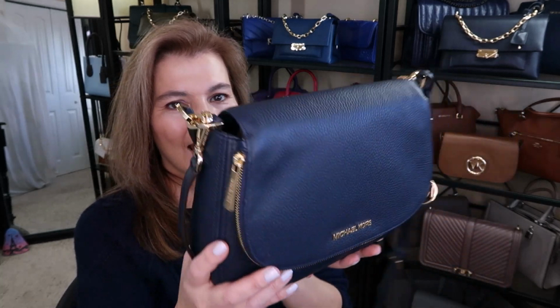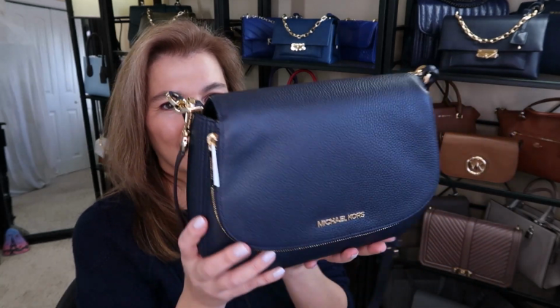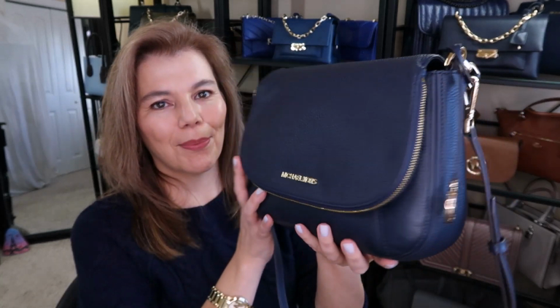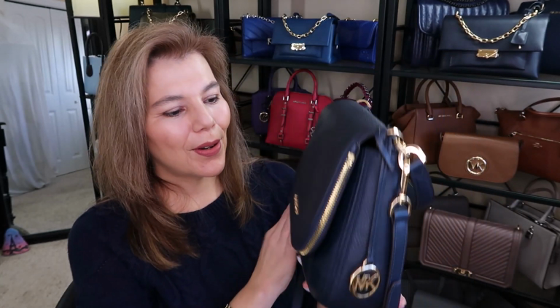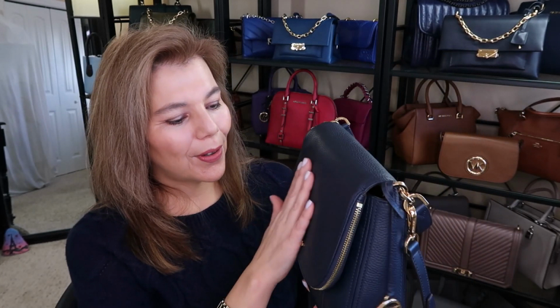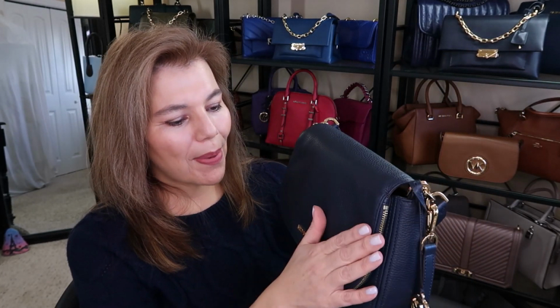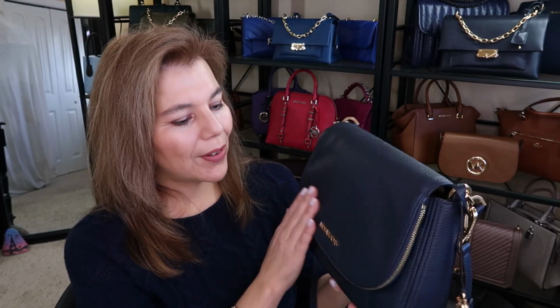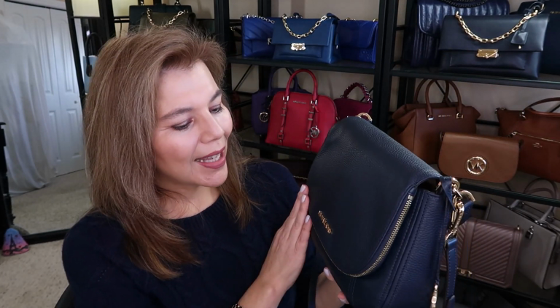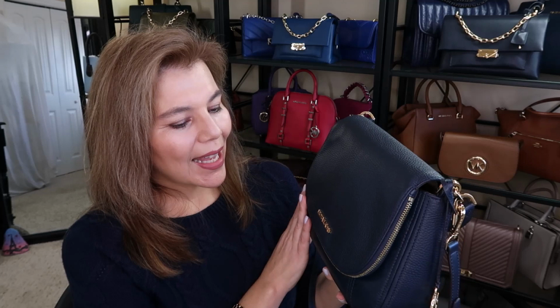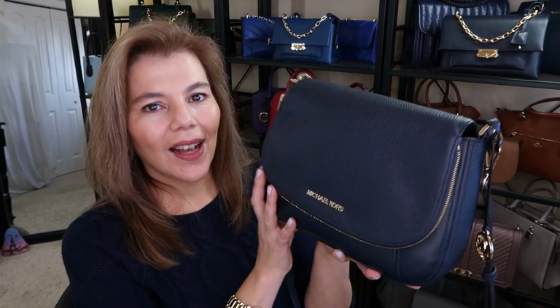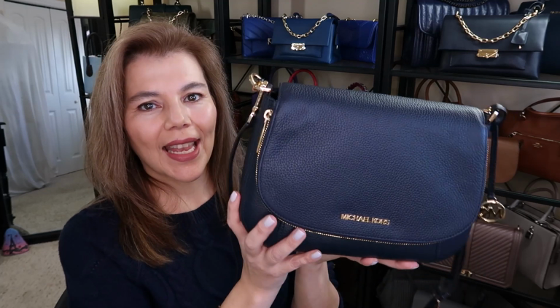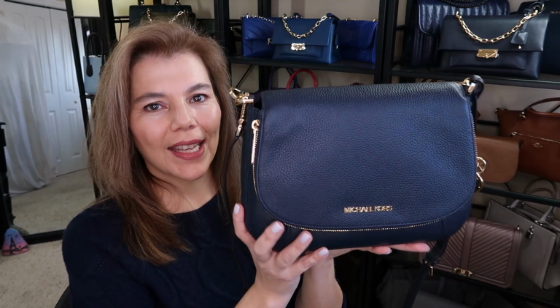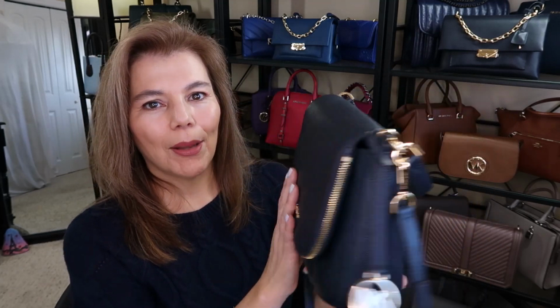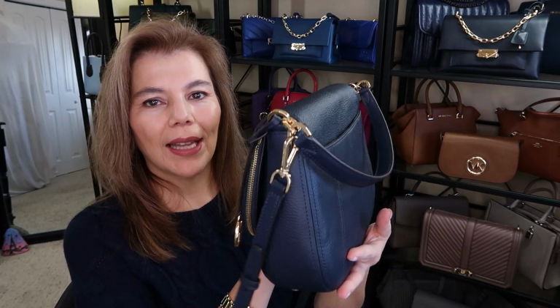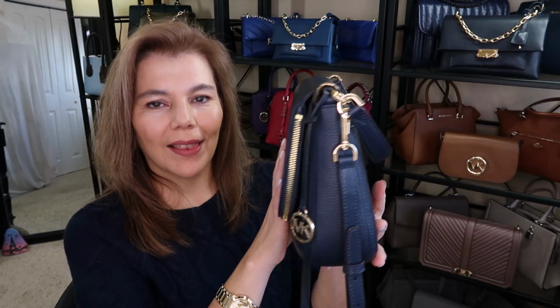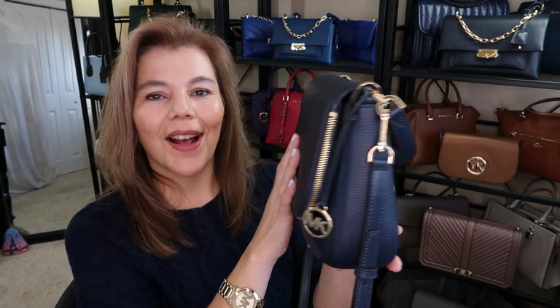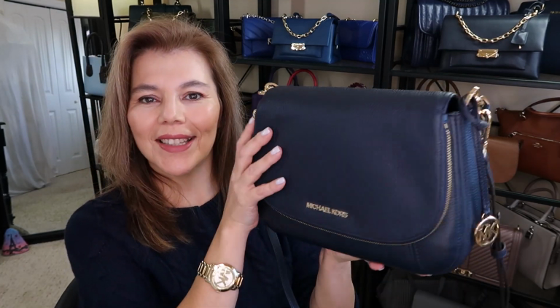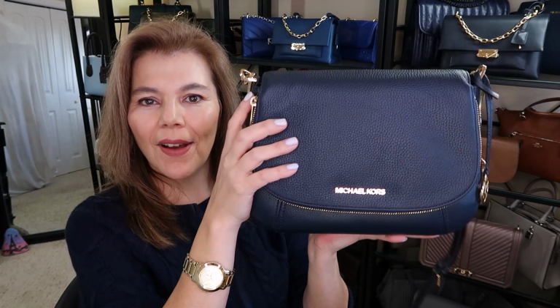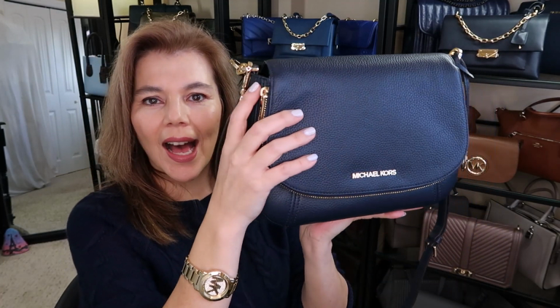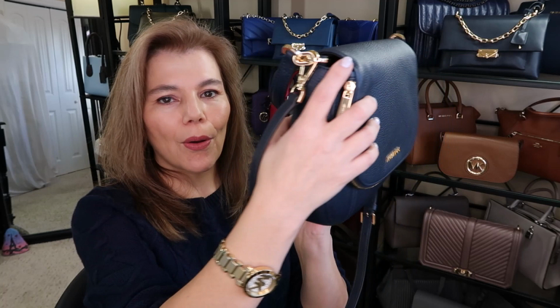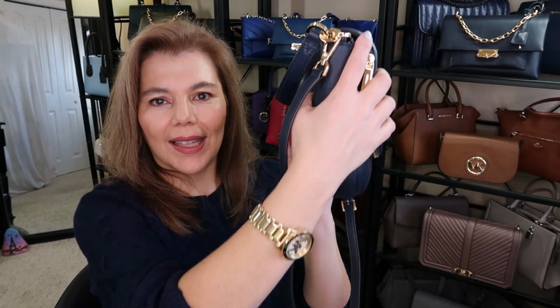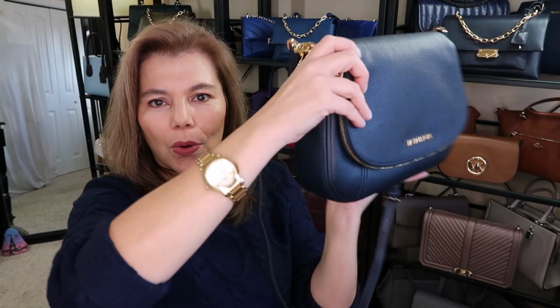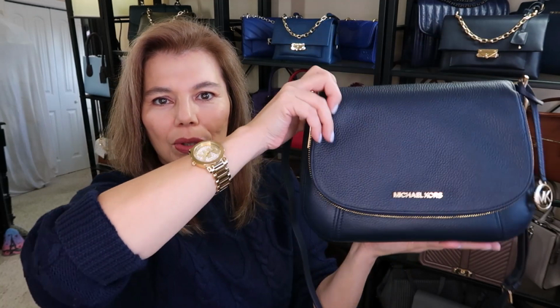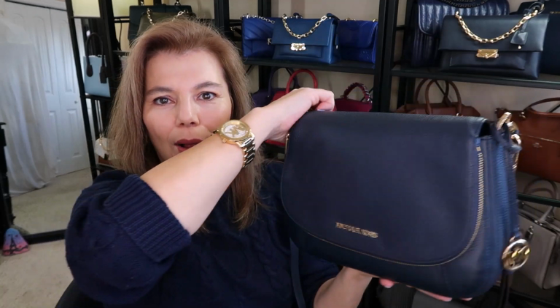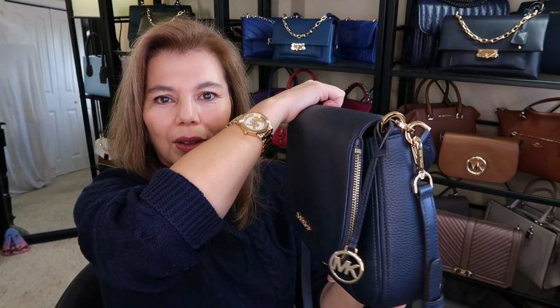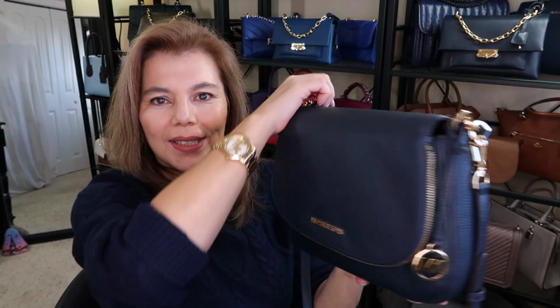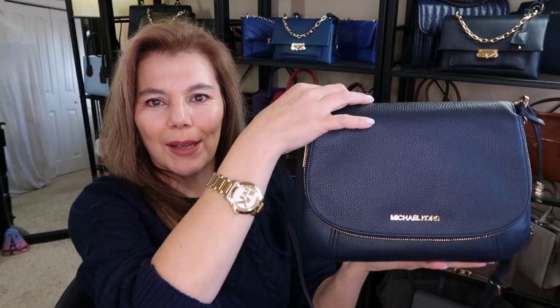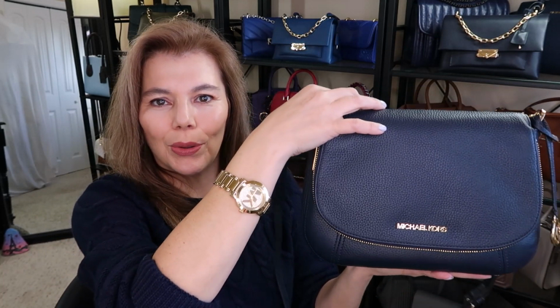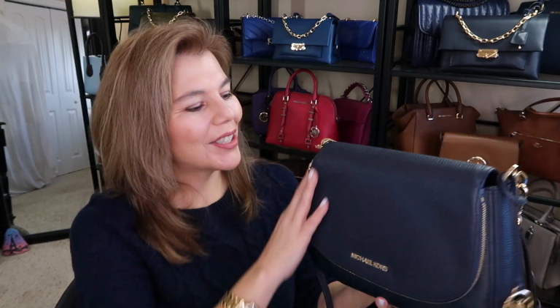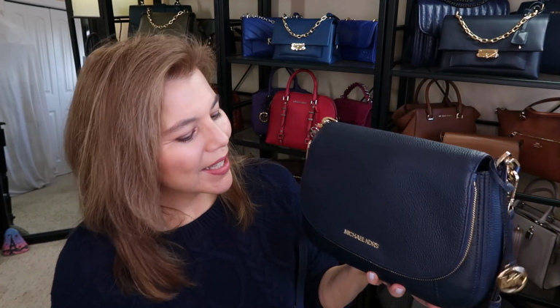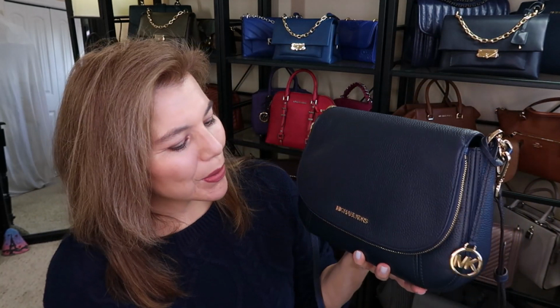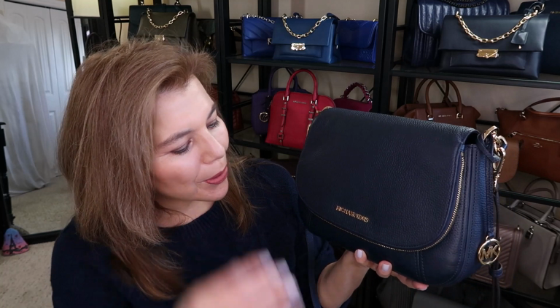And the beautiful Bedford in the color navy in the pebble leather — I just love how it goes so well with the gold and everything. My gold watch. So, so pretty.